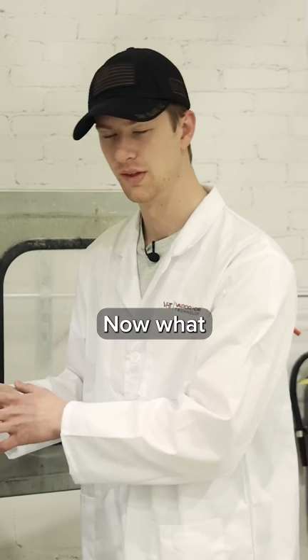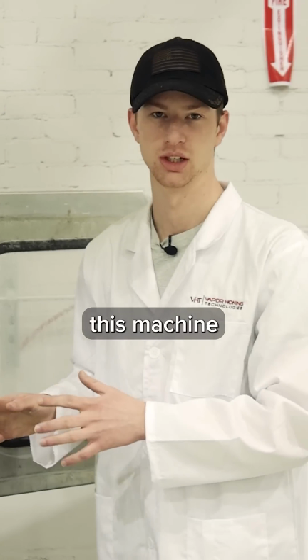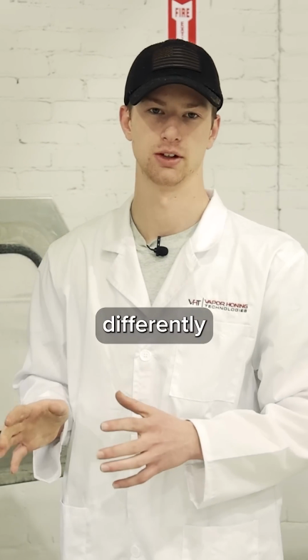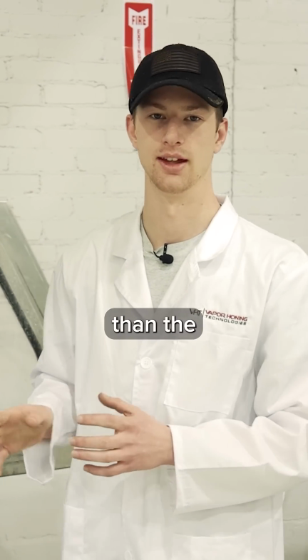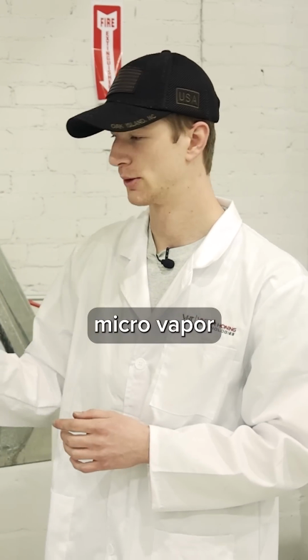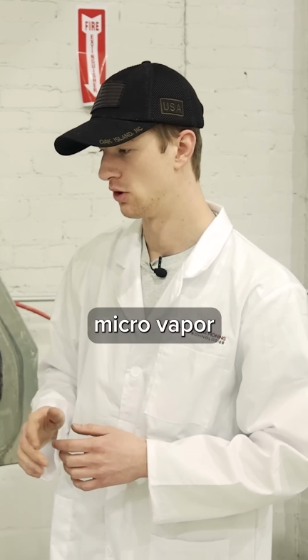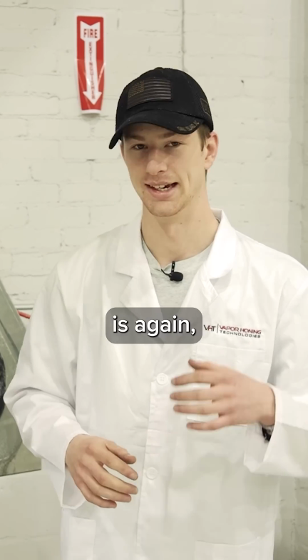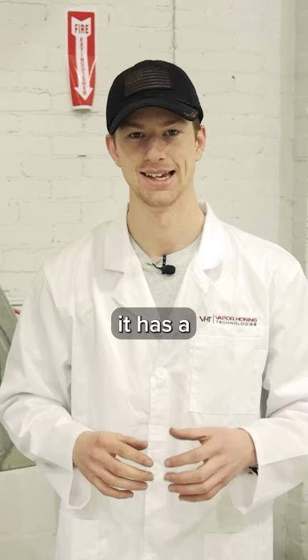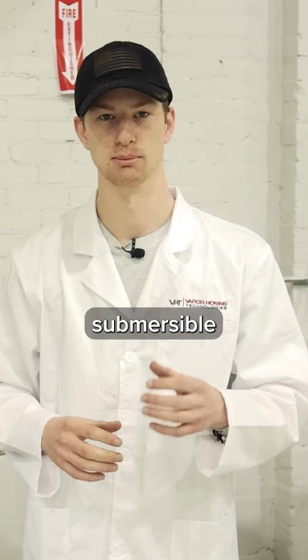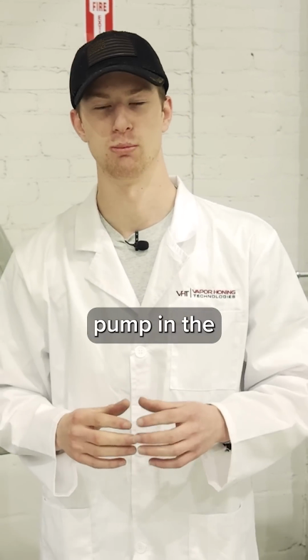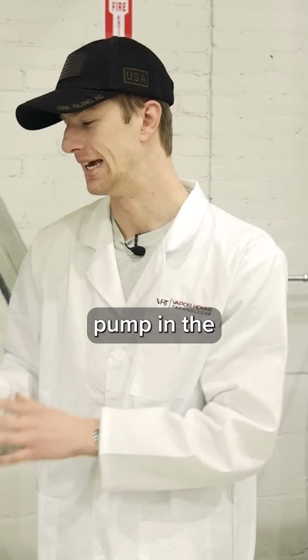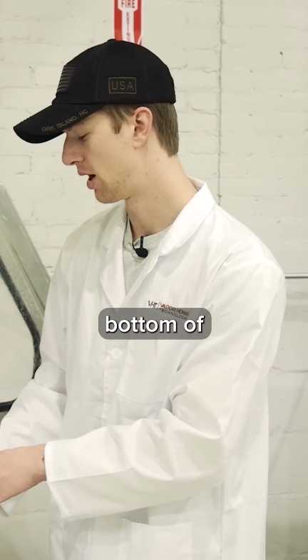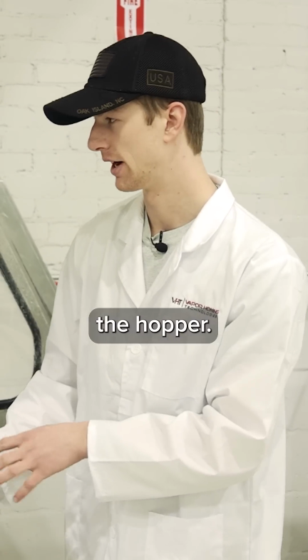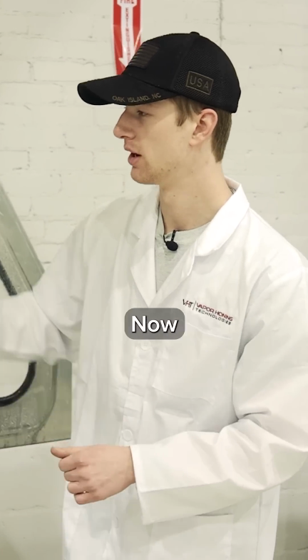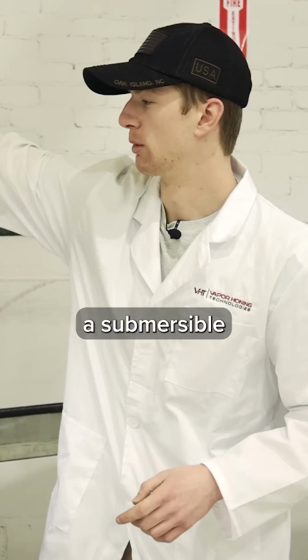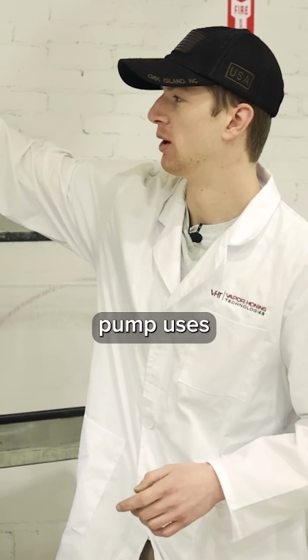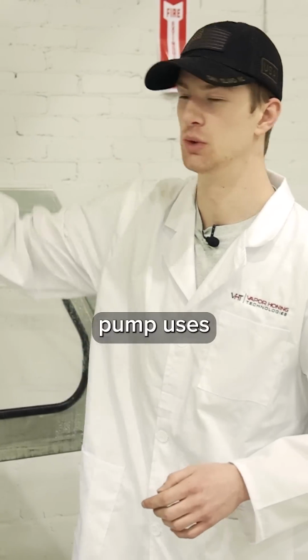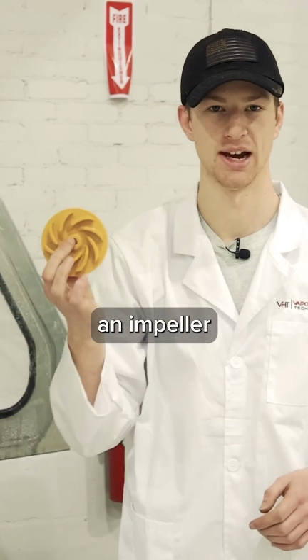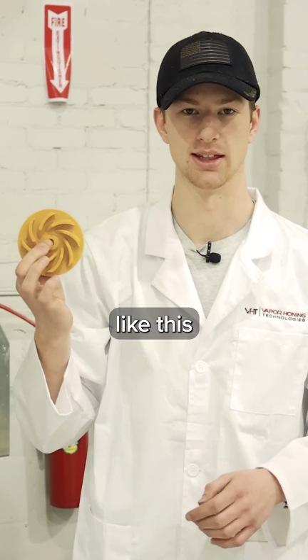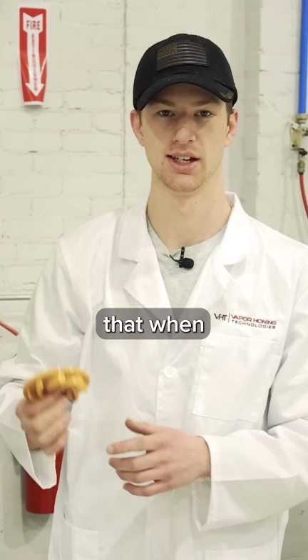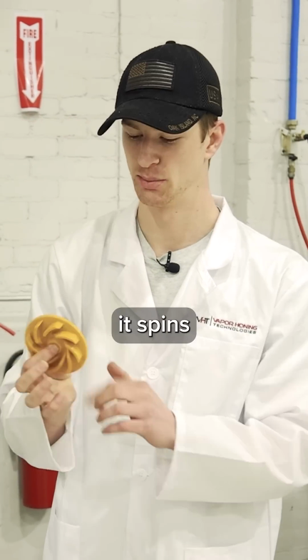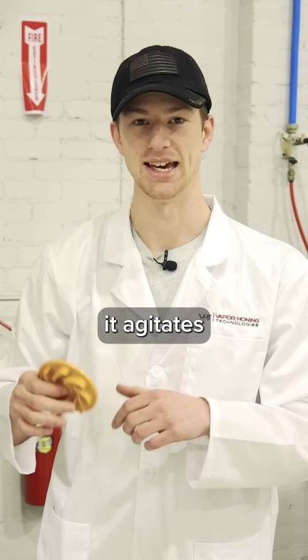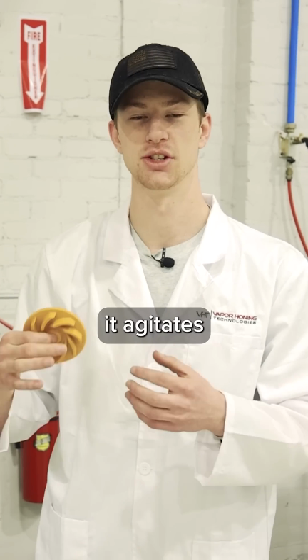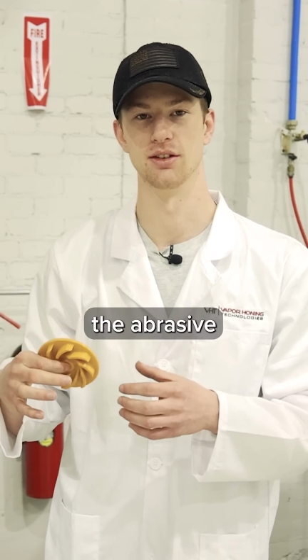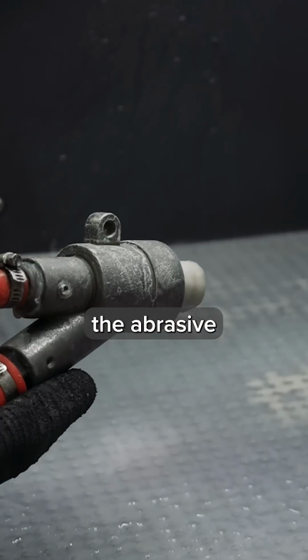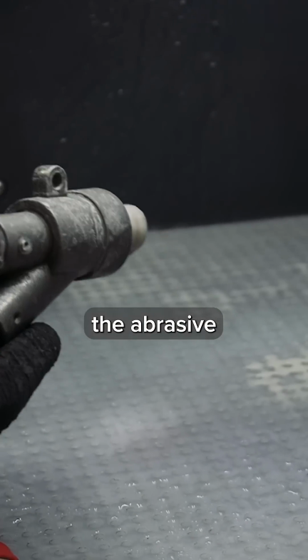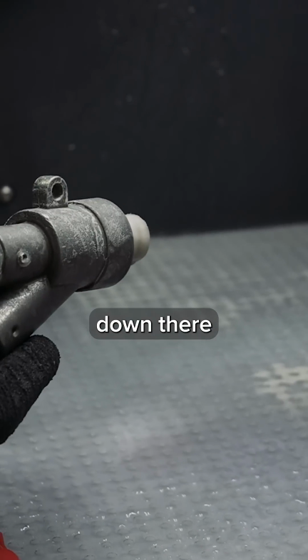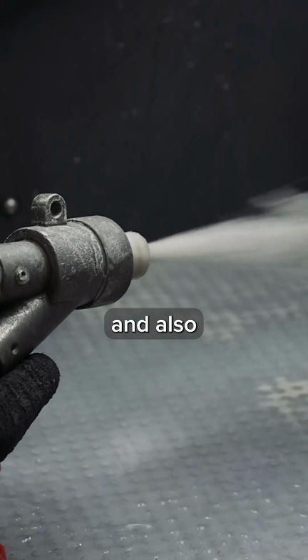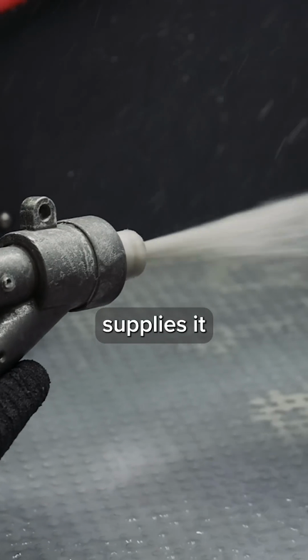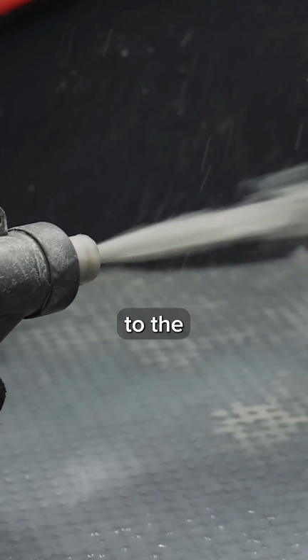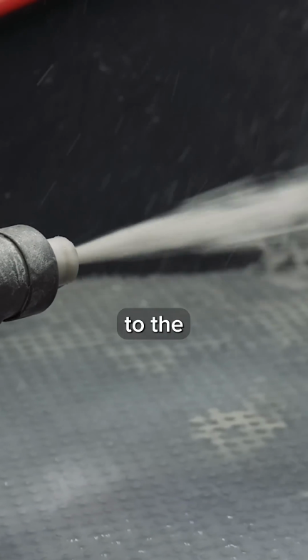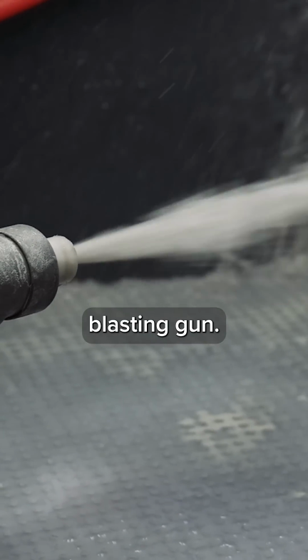What this machine does differently than the micro vapor hone is it has a submersible pump in the bottom of the hopper. A submersible pump uses an impeller that when it spins, it agitates the abrasive that's down there and also supplies it to the blasting gun.